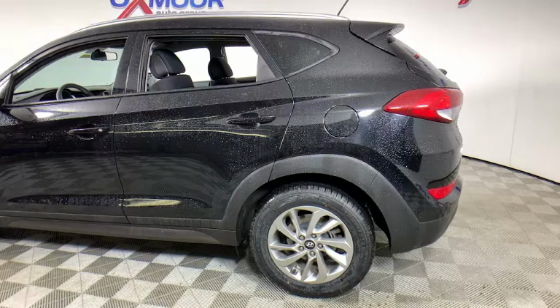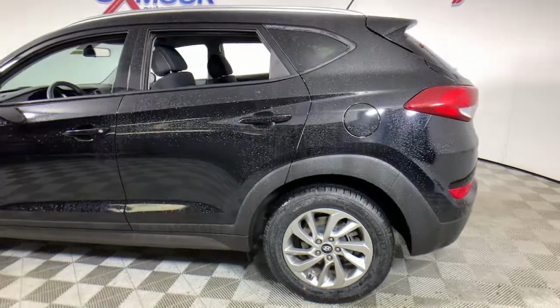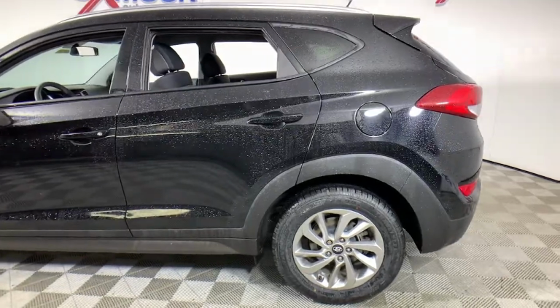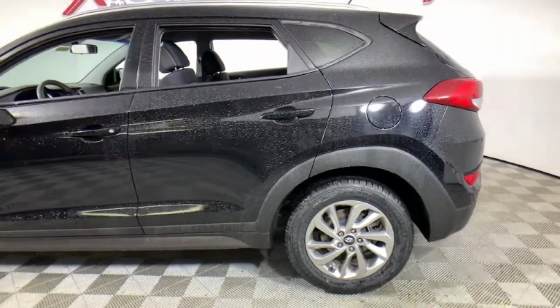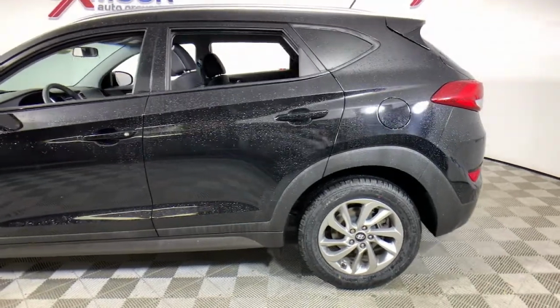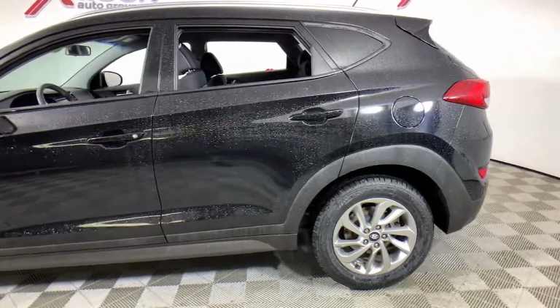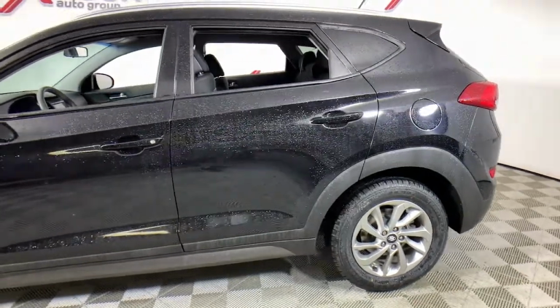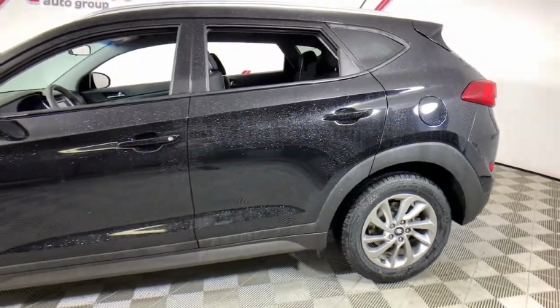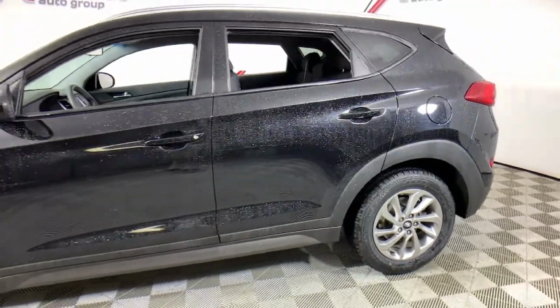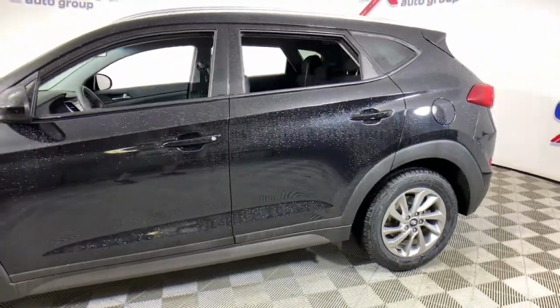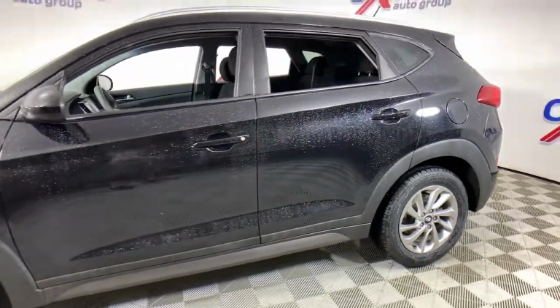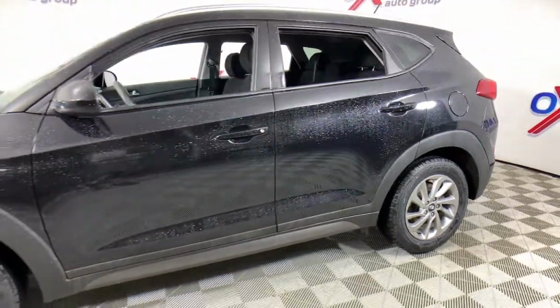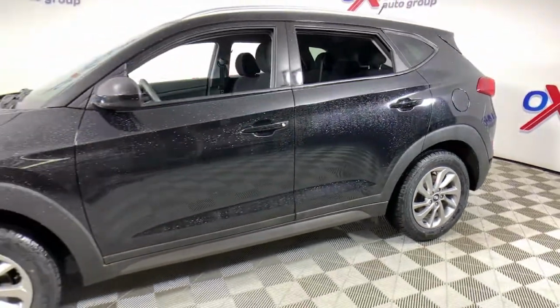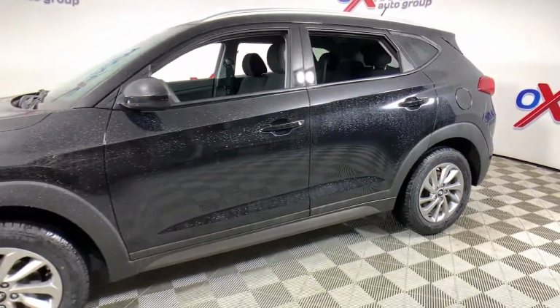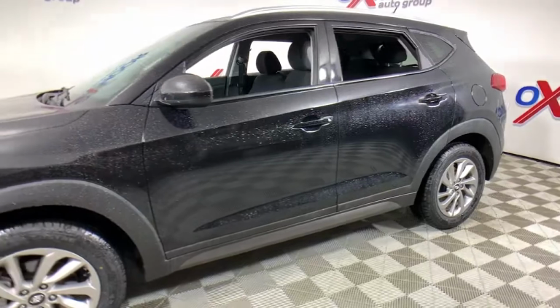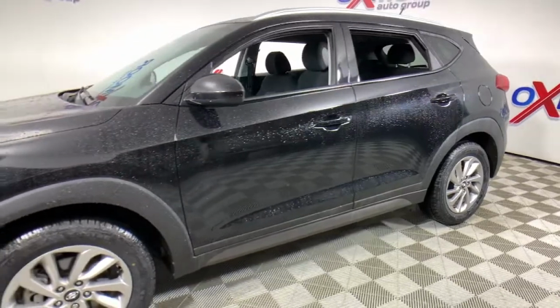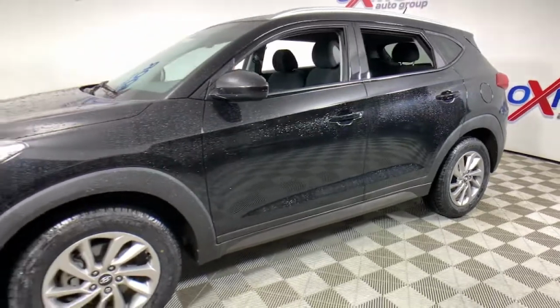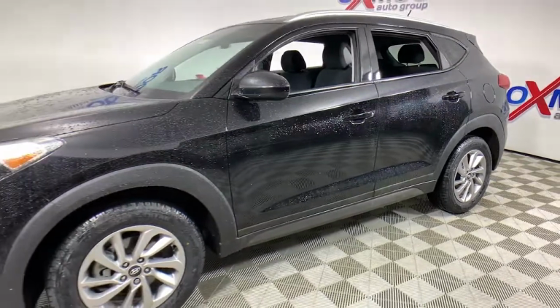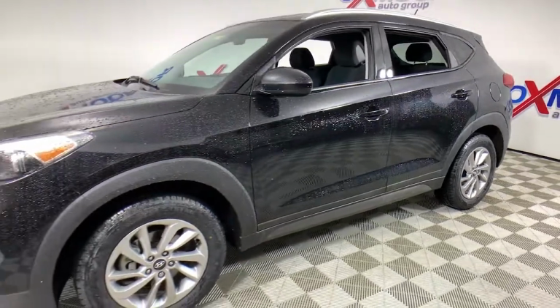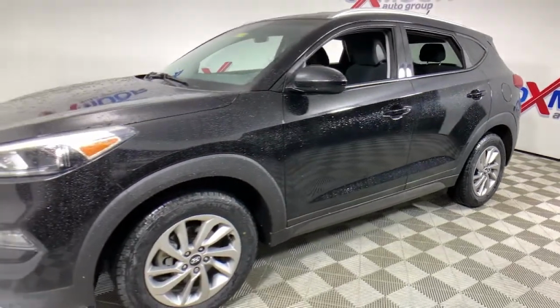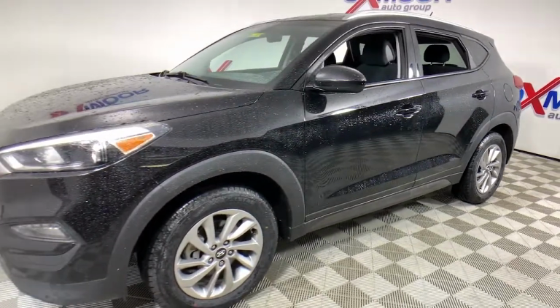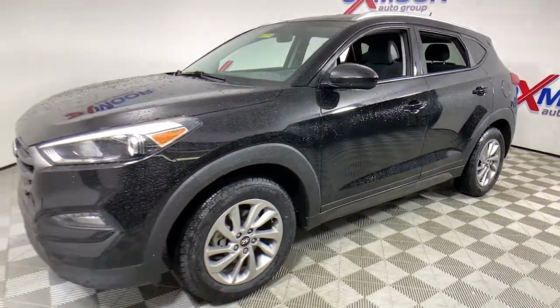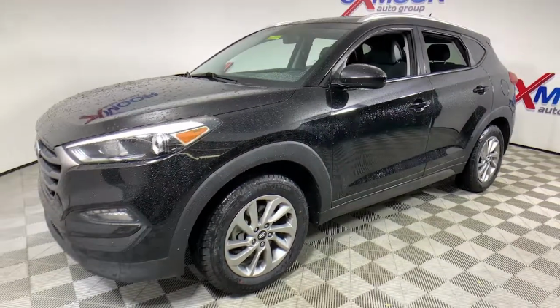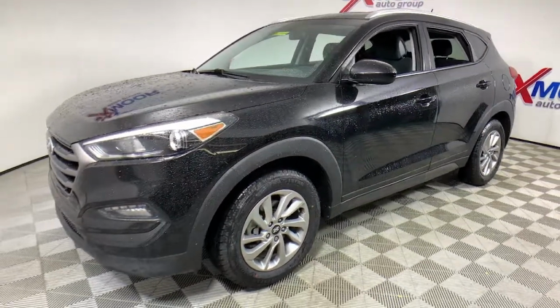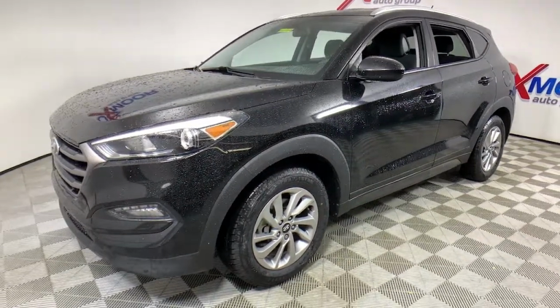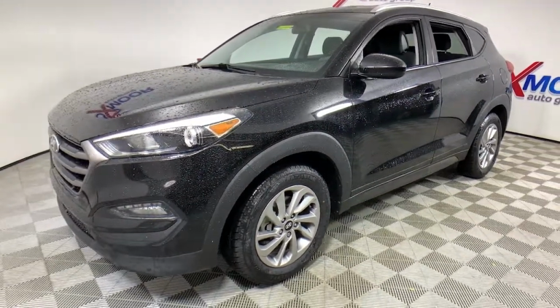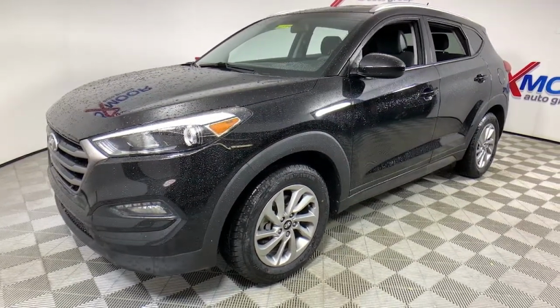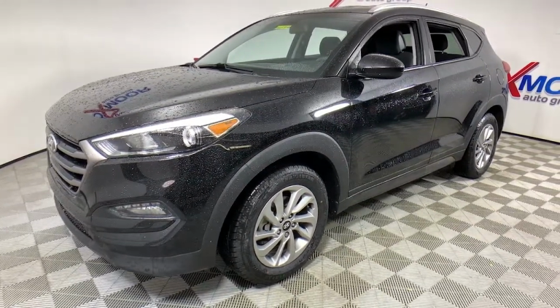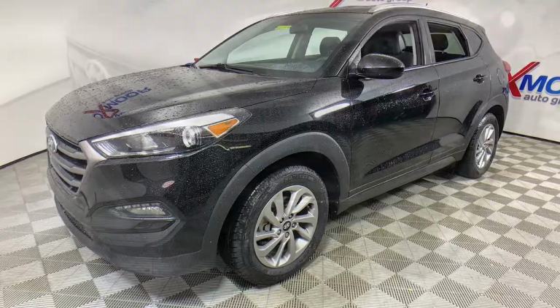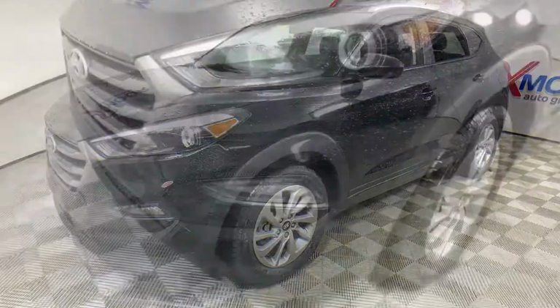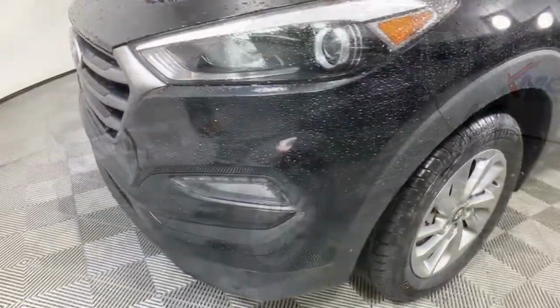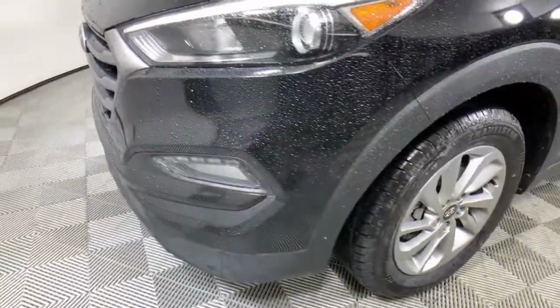This could be the car for you: the 2016 Hyundai Tucson. With less than 120,000 miles on the odometer, this vehicle stands out from the rest.